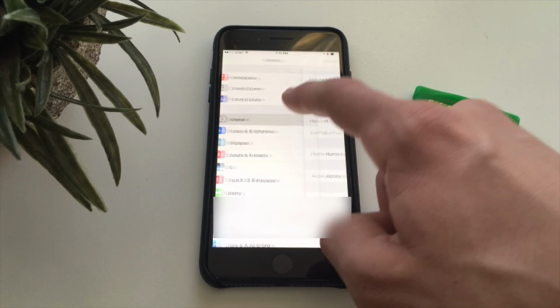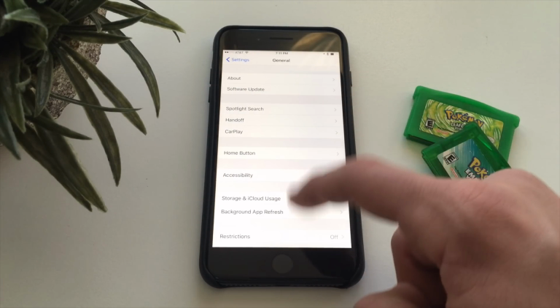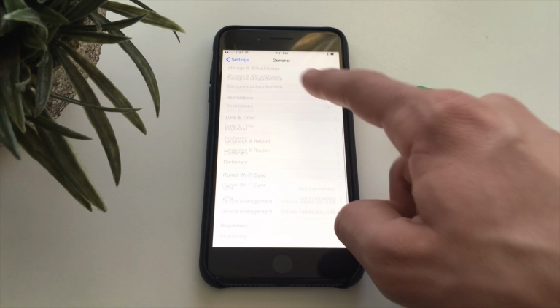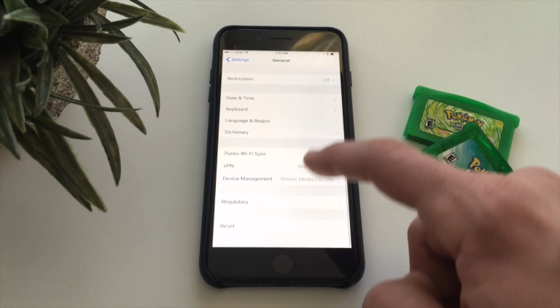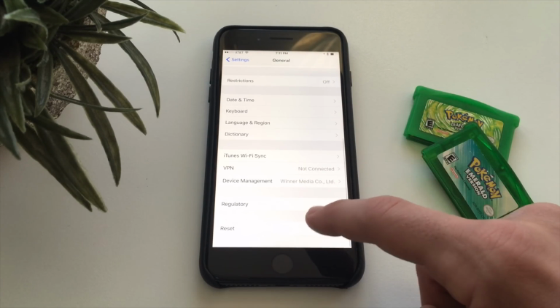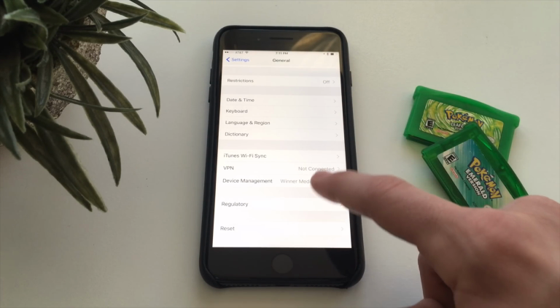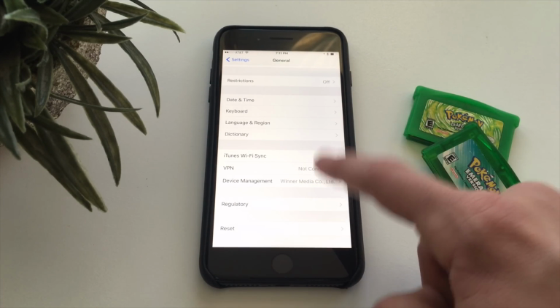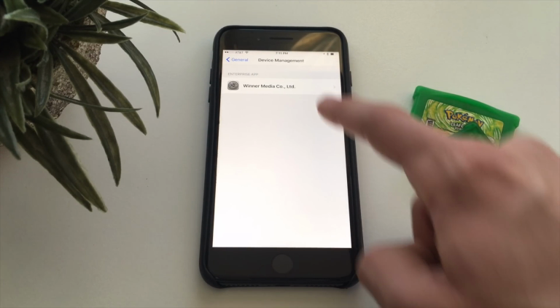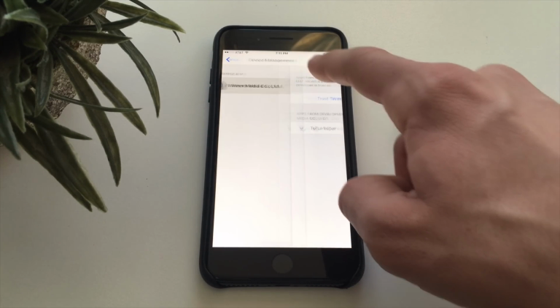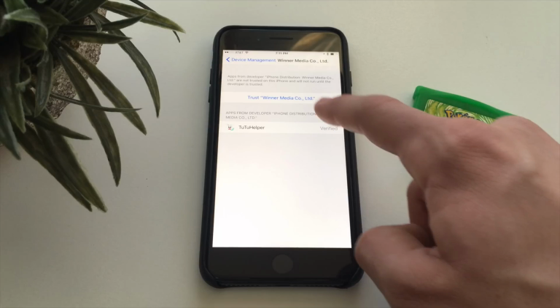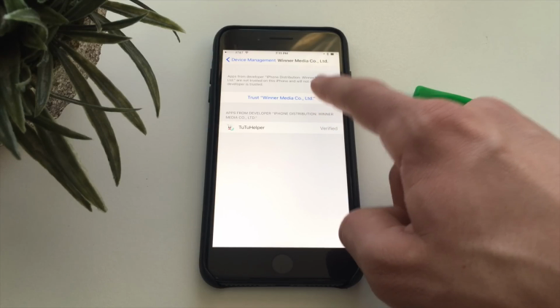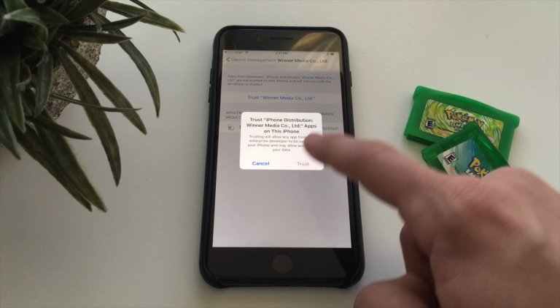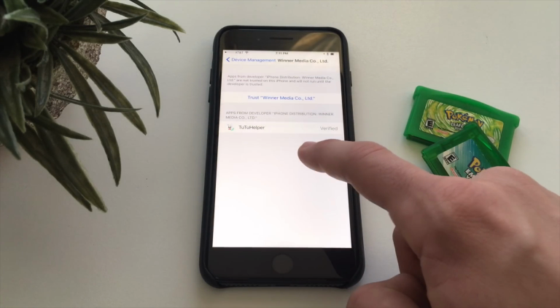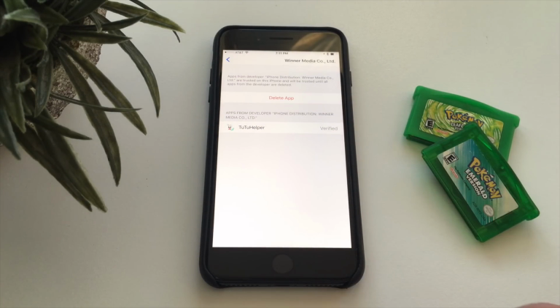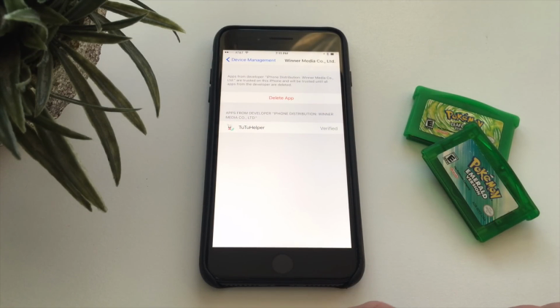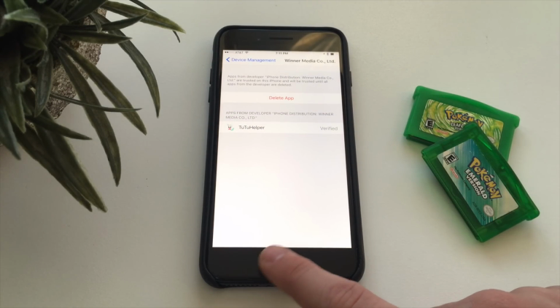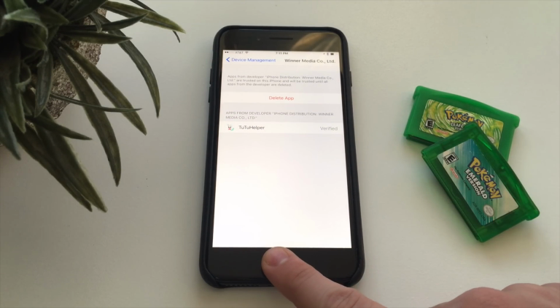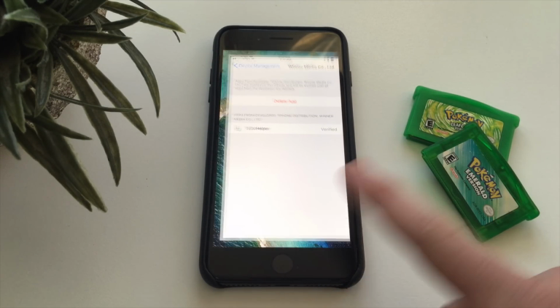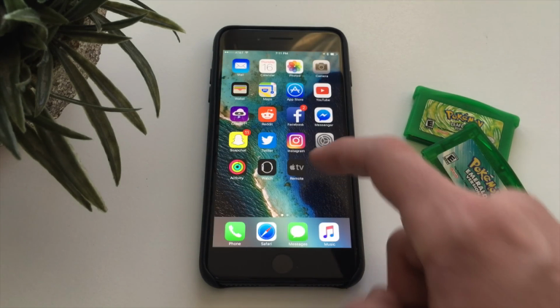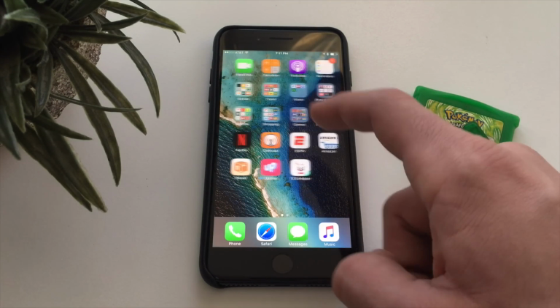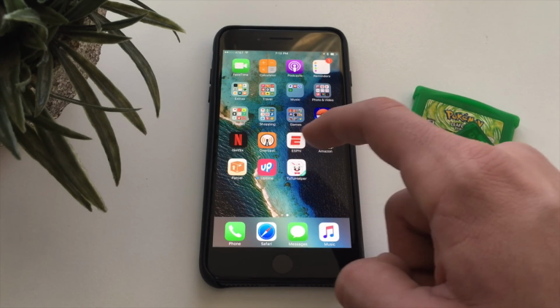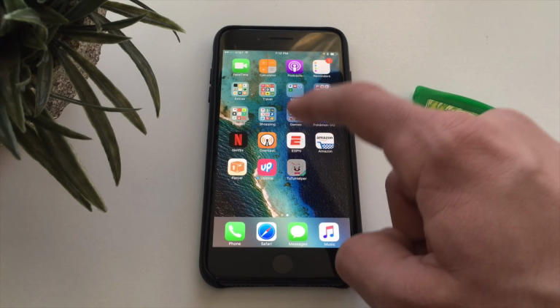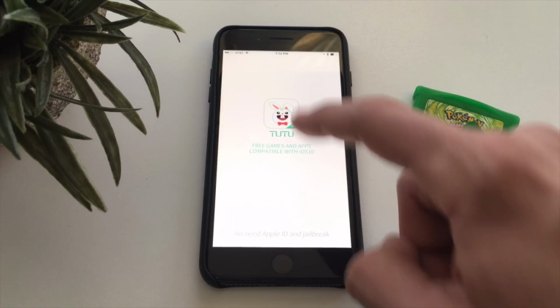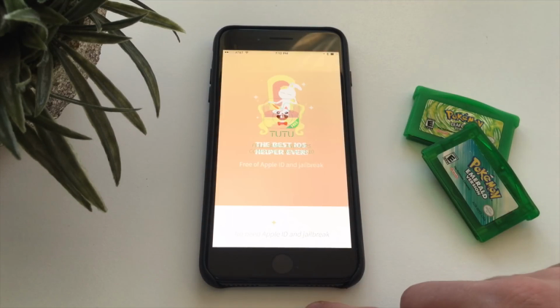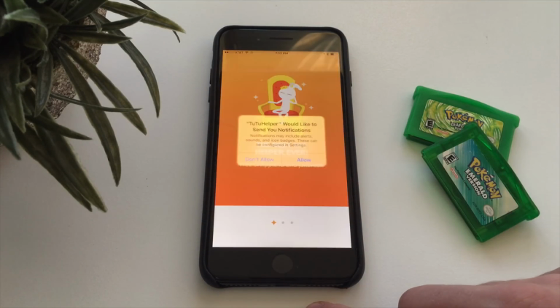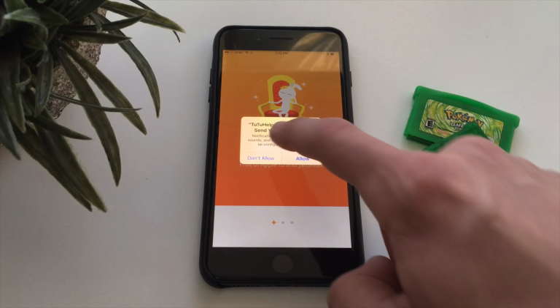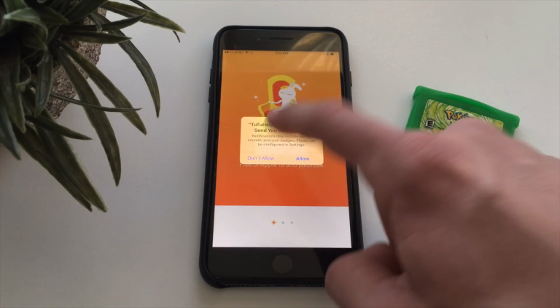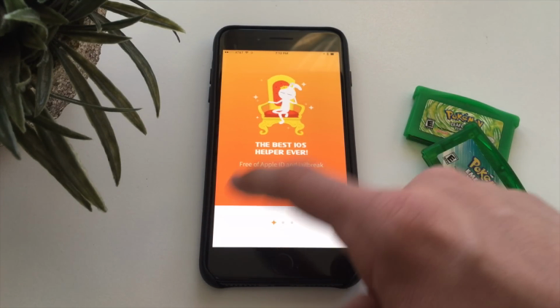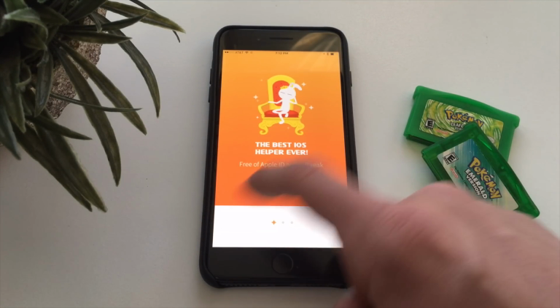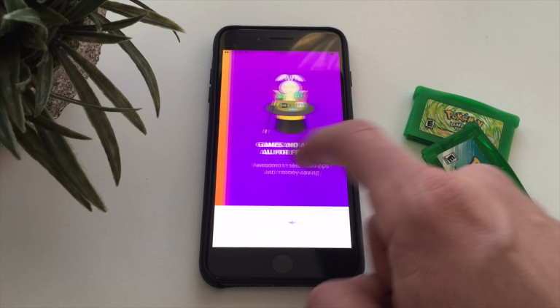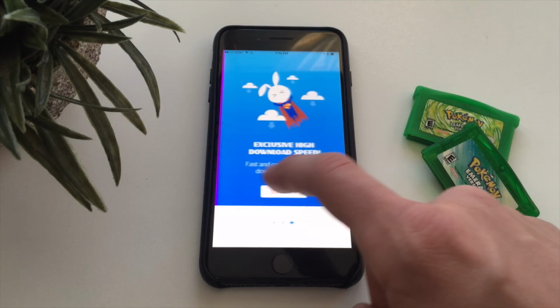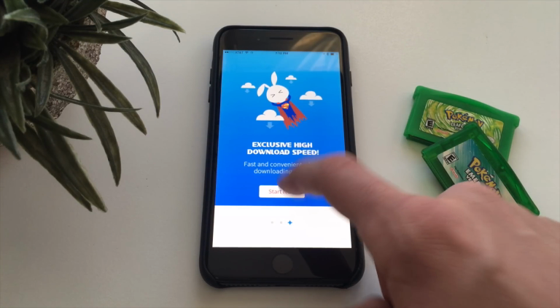You can't open TuTu Helper right away, so you'll need to go to Settings, then General, scroll all the way down to Device Management, and tap Trust. Once it's trusted, you can open the TuTu Helper app.